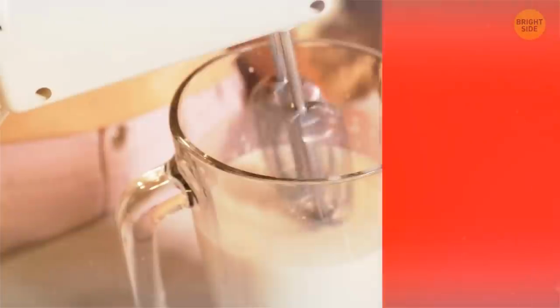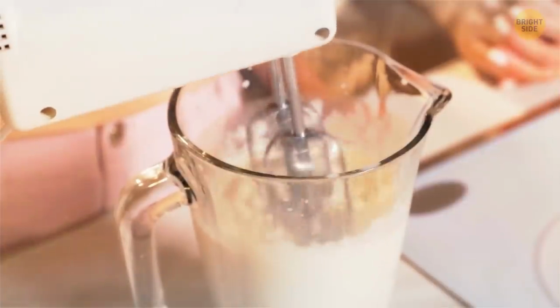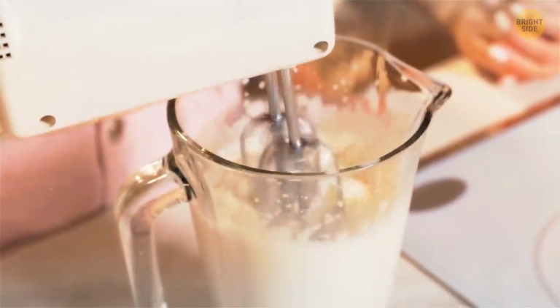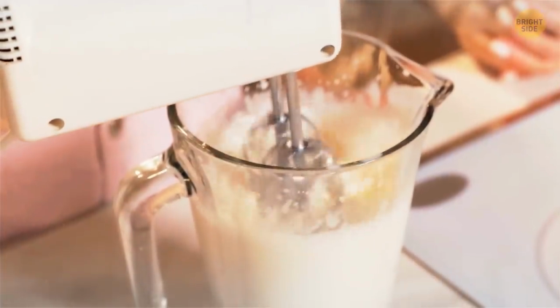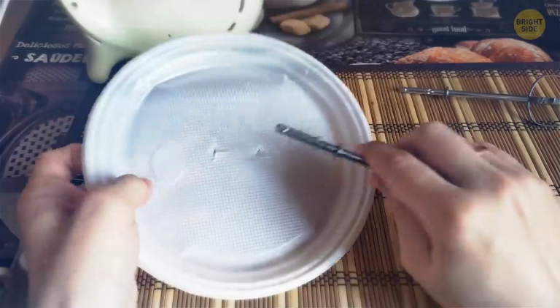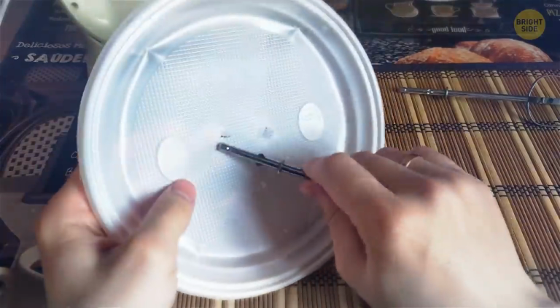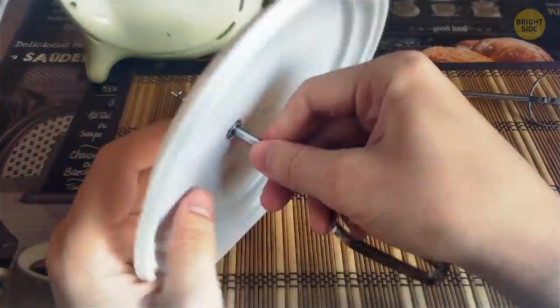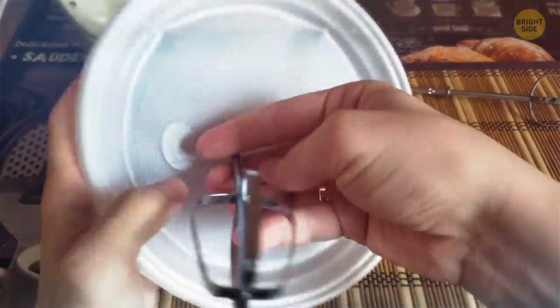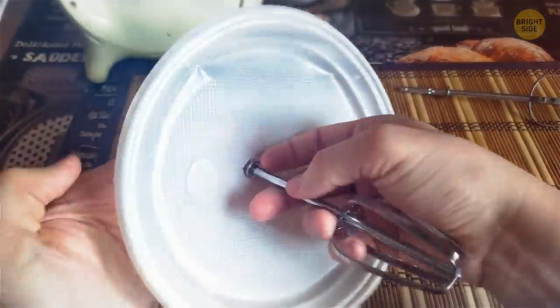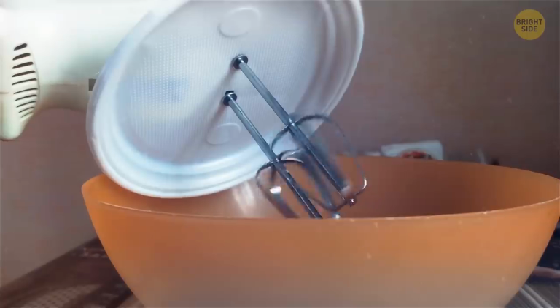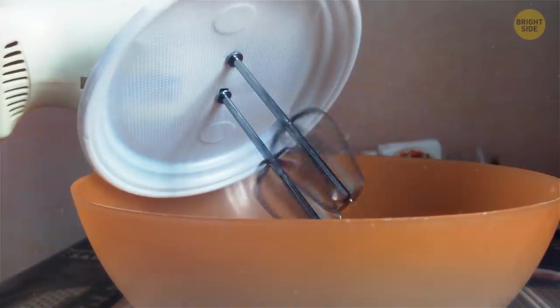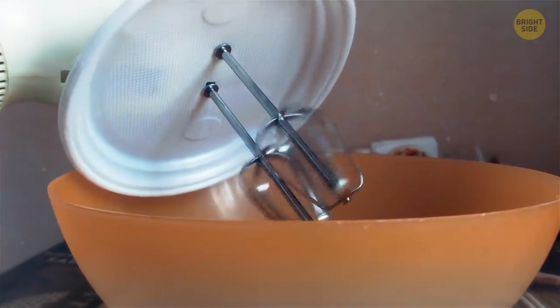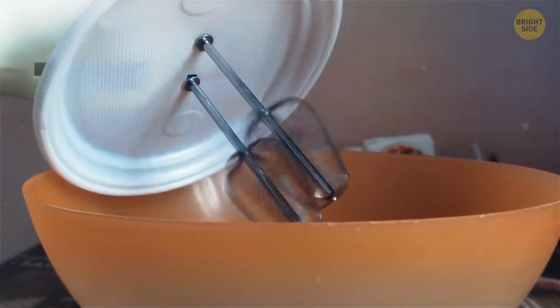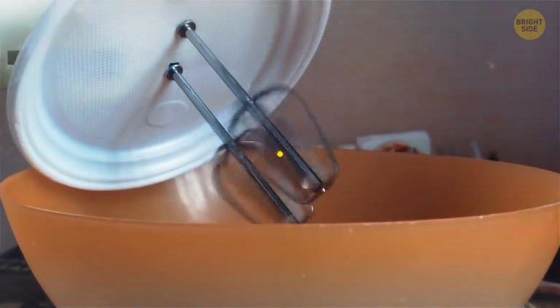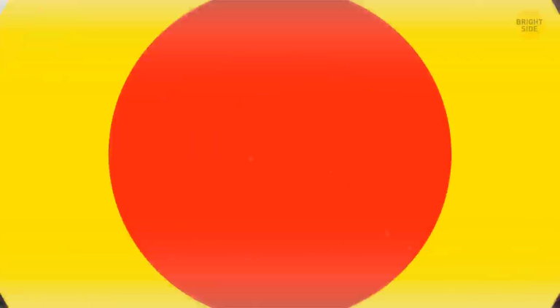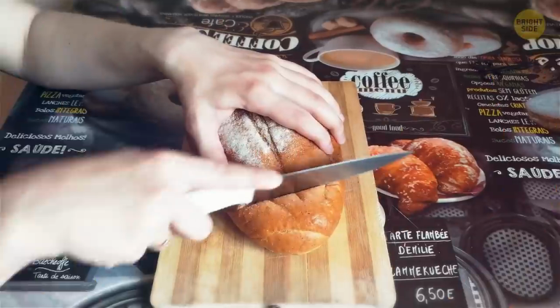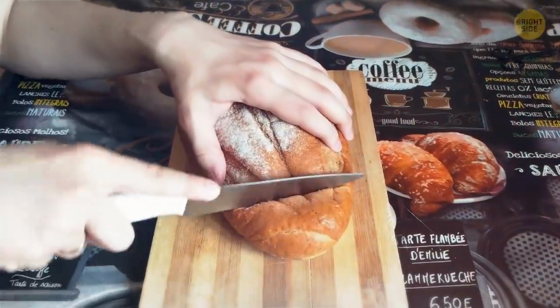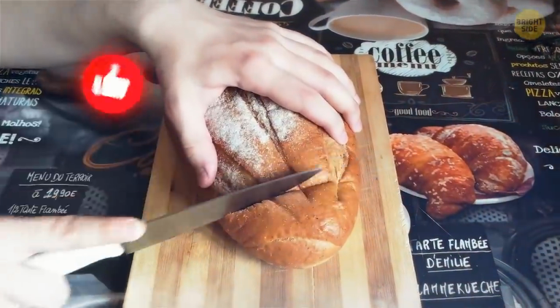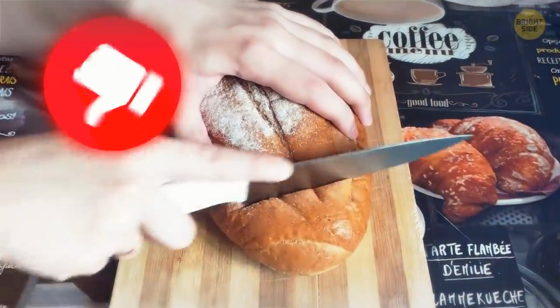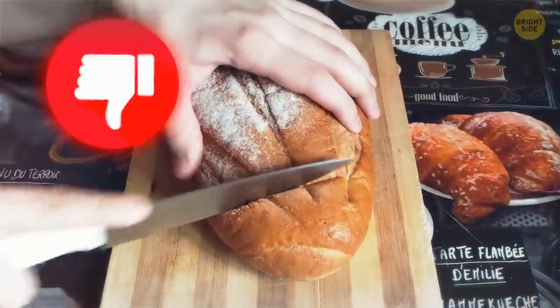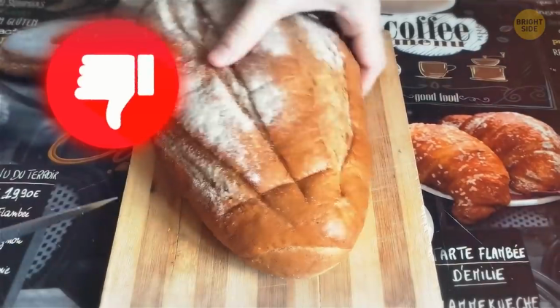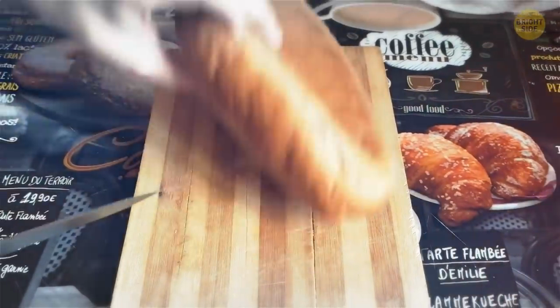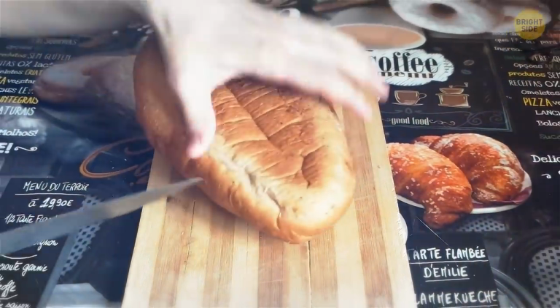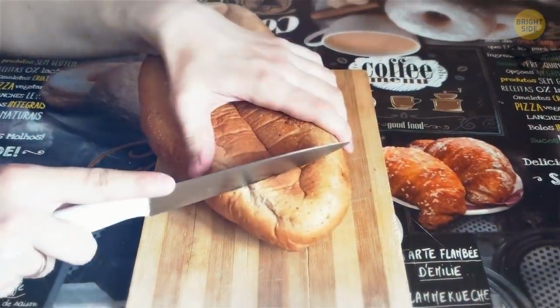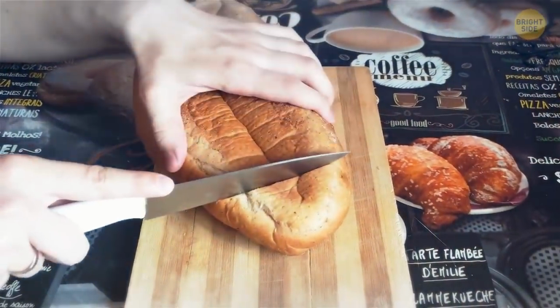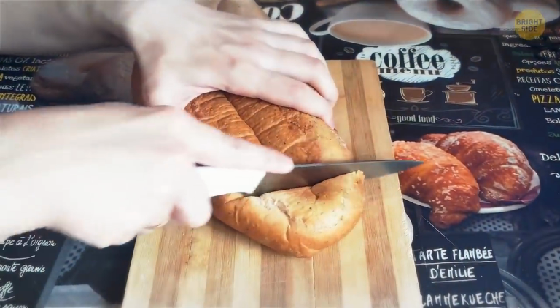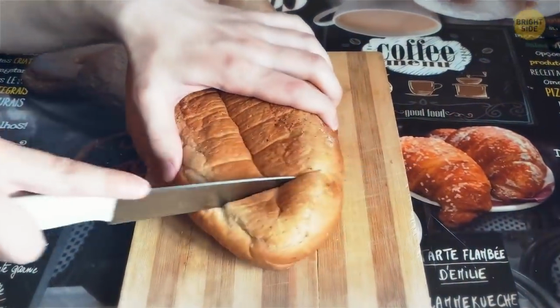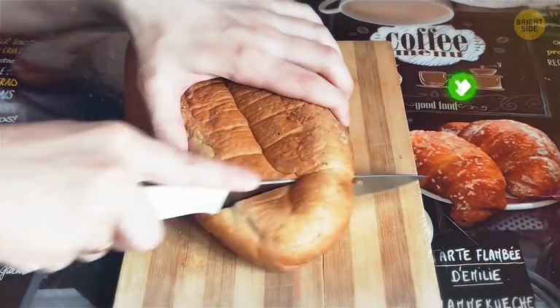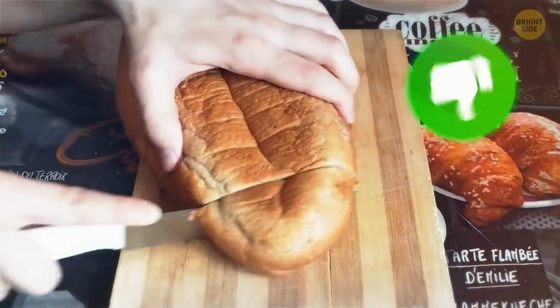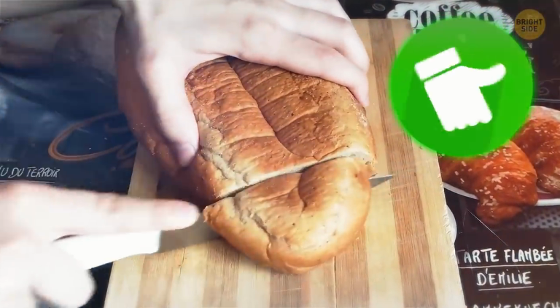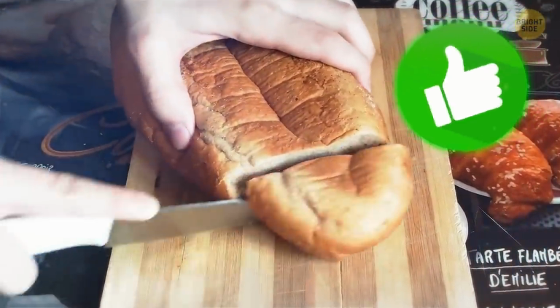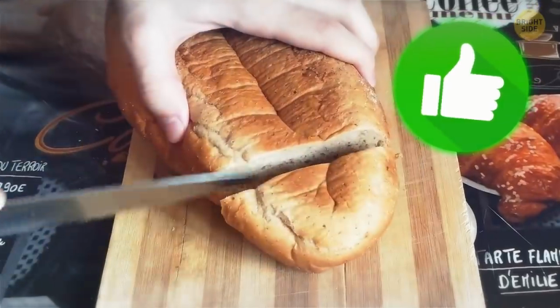To avoid splashing things around, put a paper plate on your mixer's beaters — it'll be a great temporary cover. When you're cutting a loaf of crusty bread, turn it over and go from the bottom. It'll be easier to slice on the soft side and you won't squish the bread.